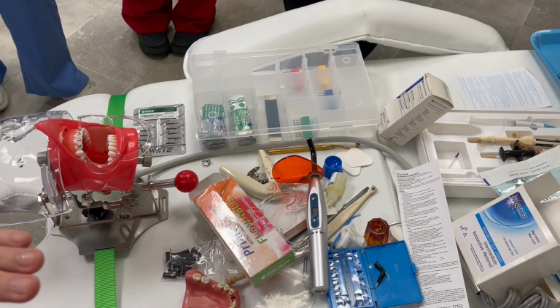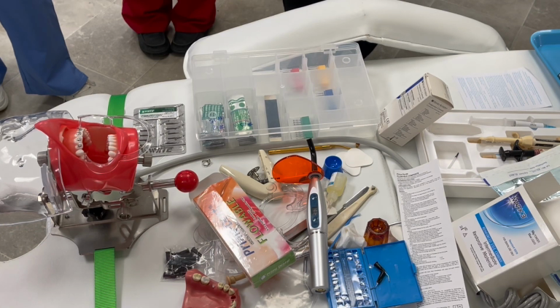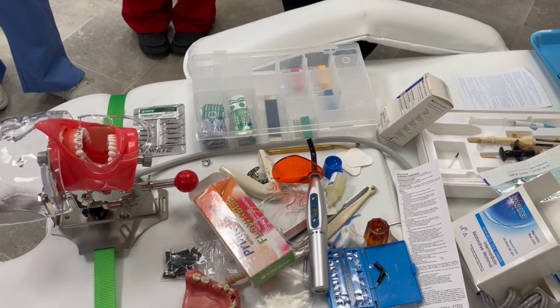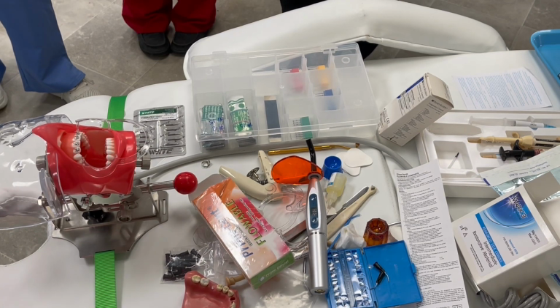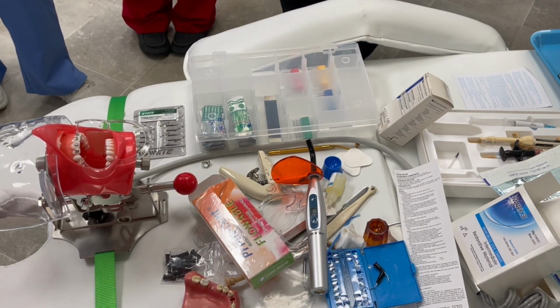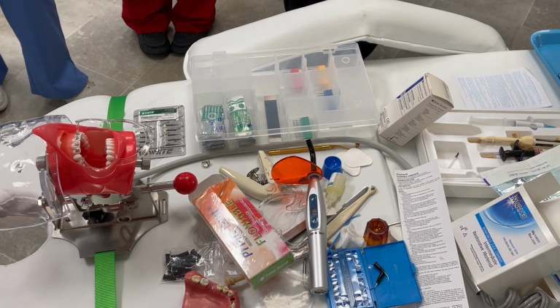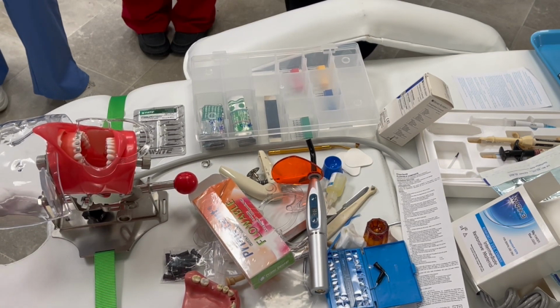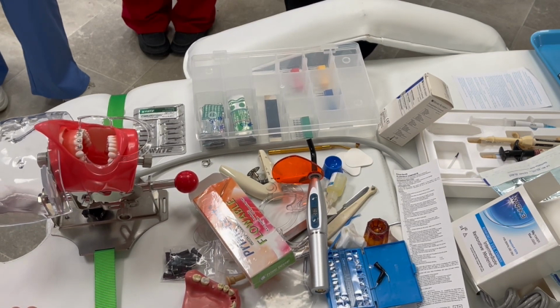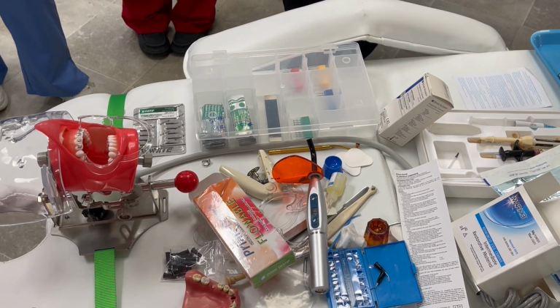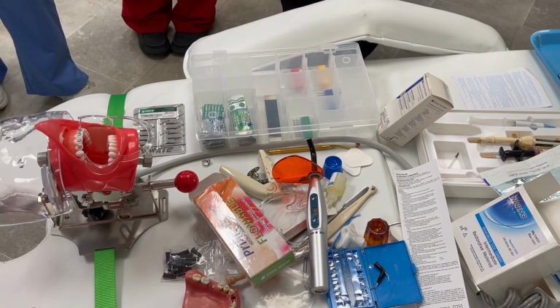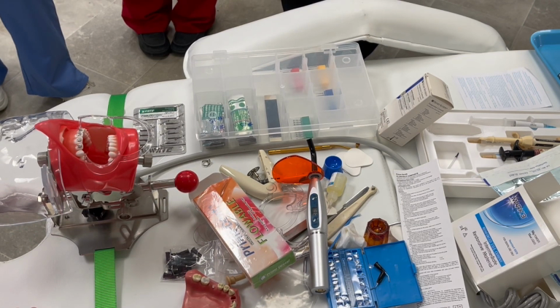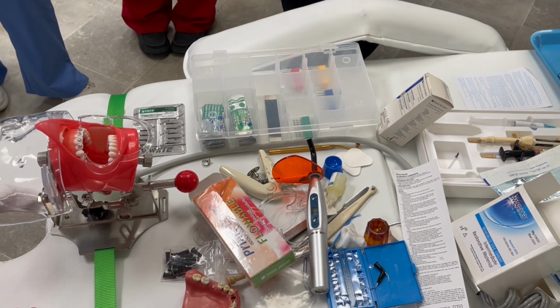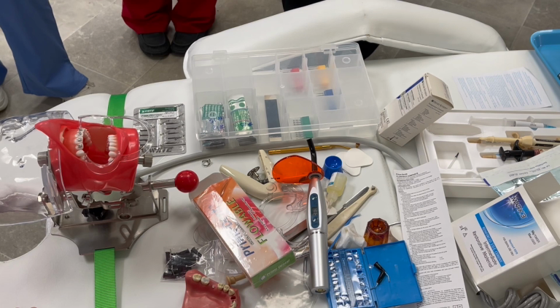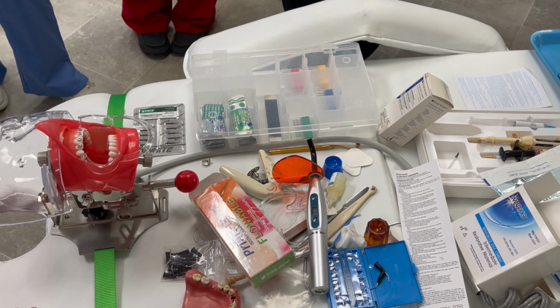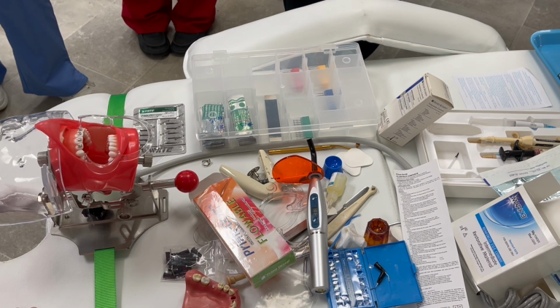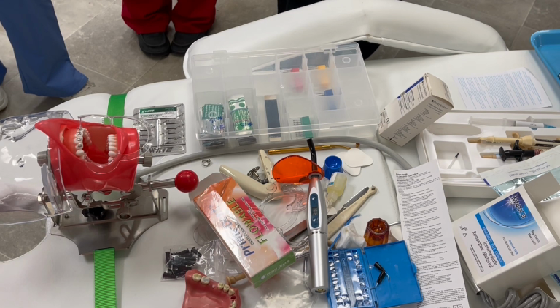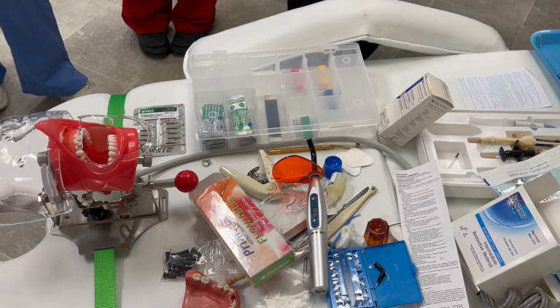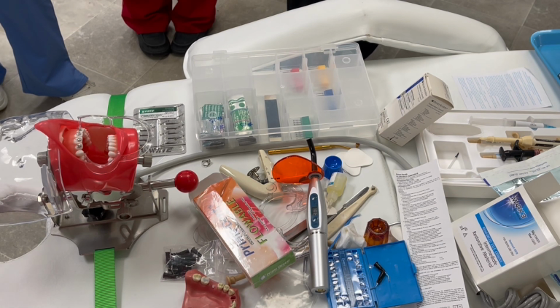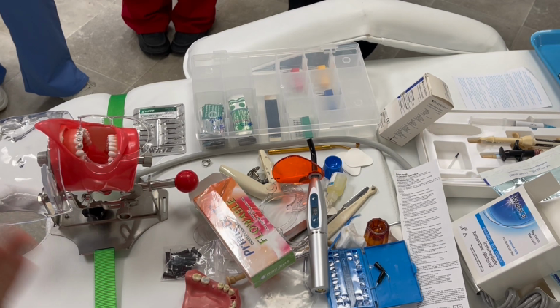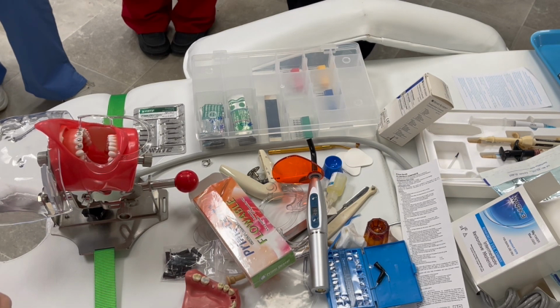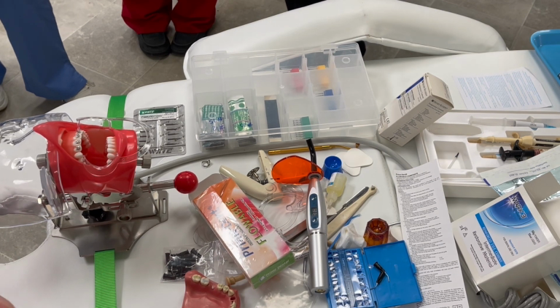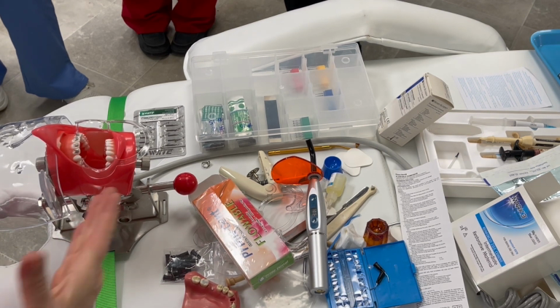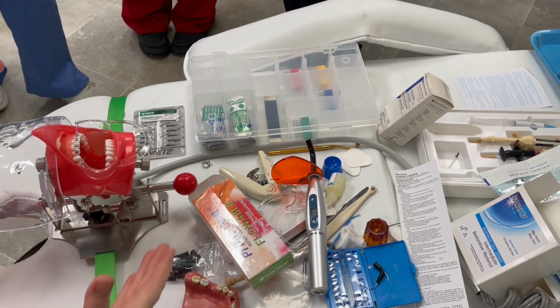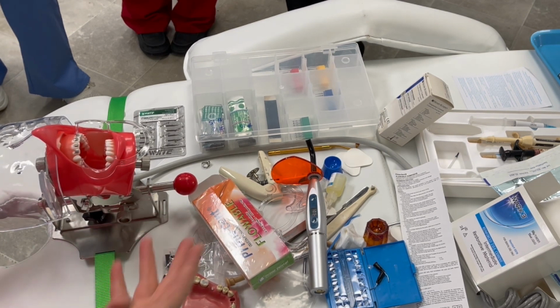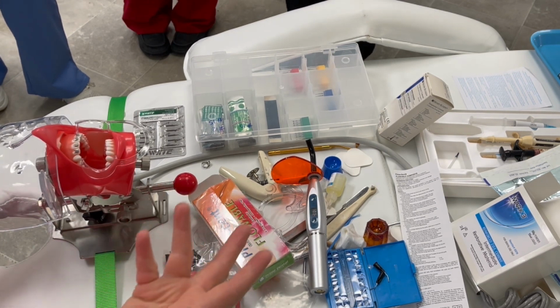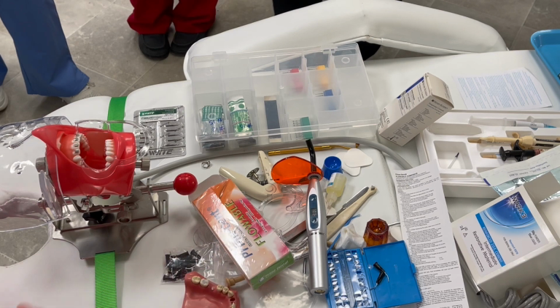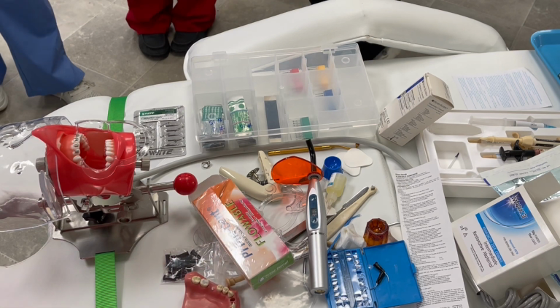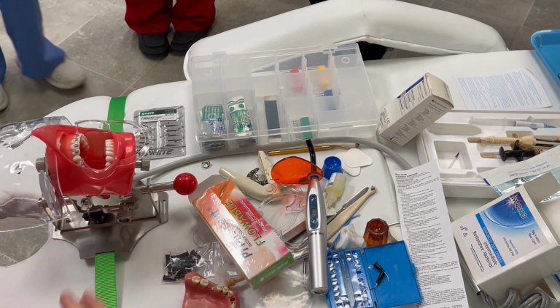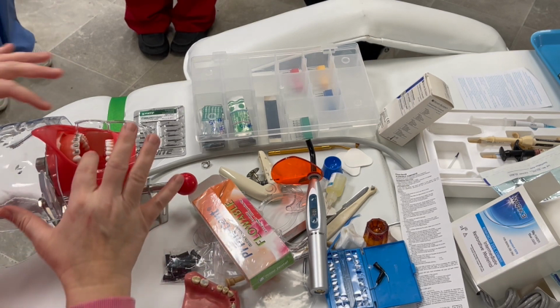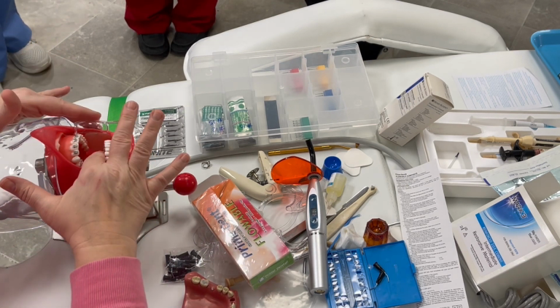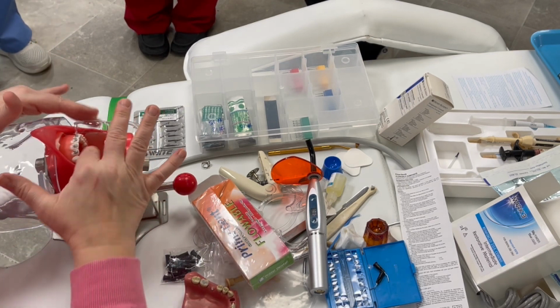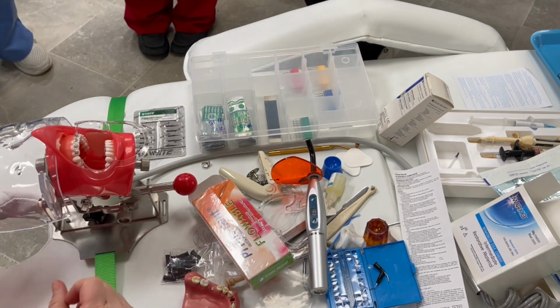Can you mix them to get the right shade? Sometimes, yeah, when you're doing porcelain stuff. So let's say we do a composite filling back here.